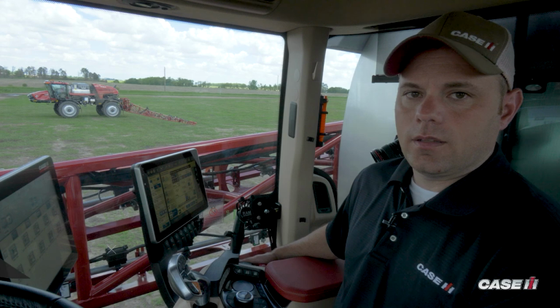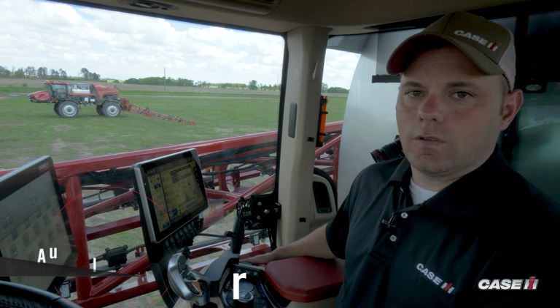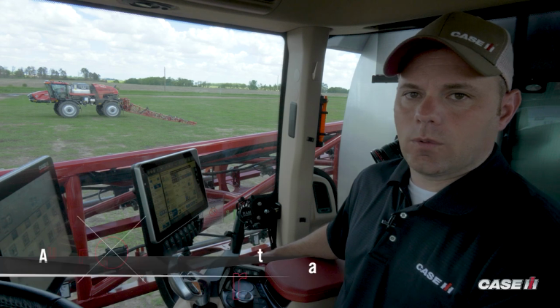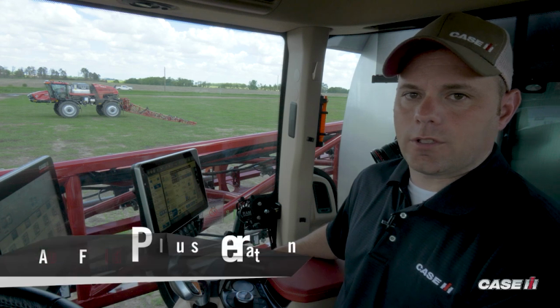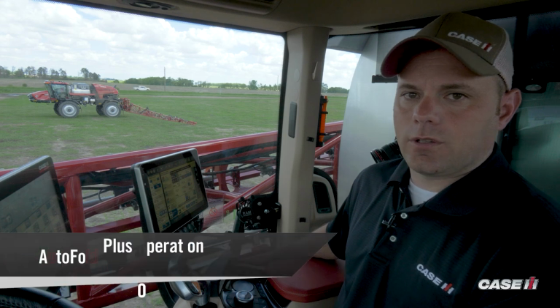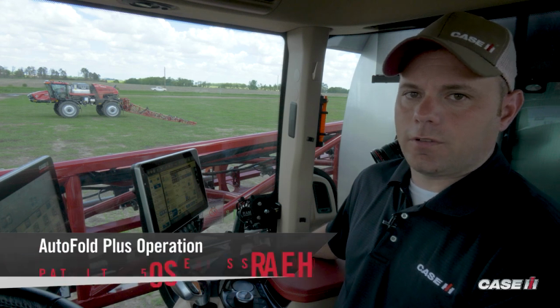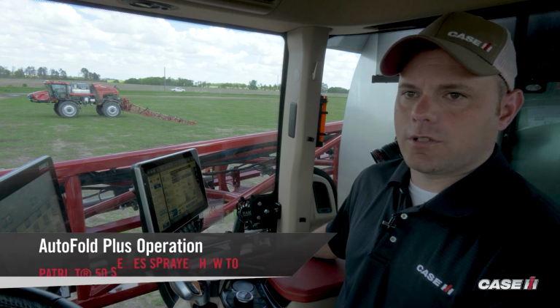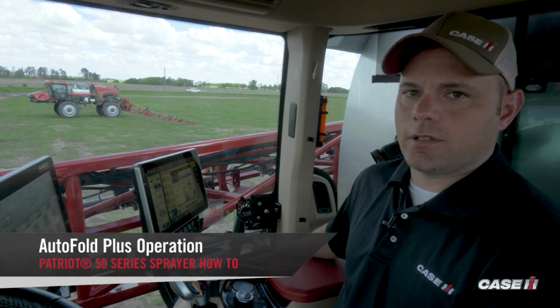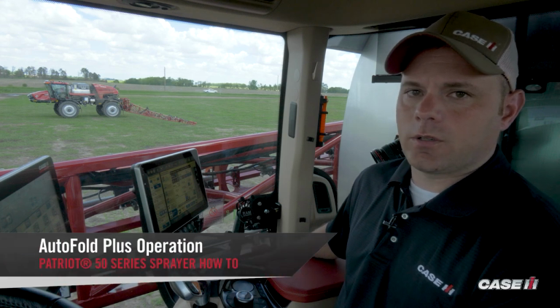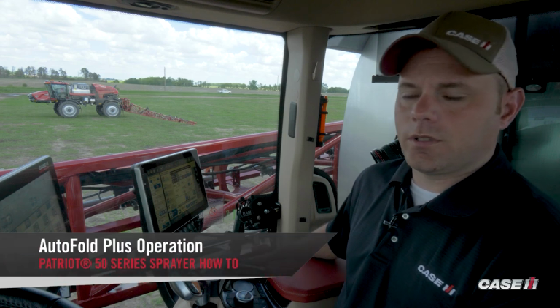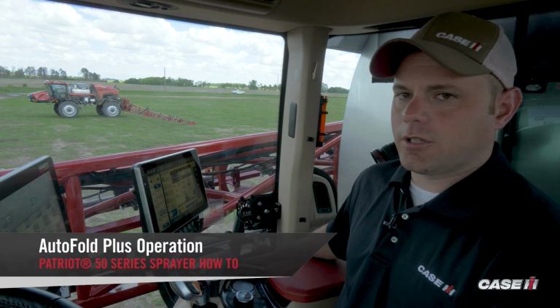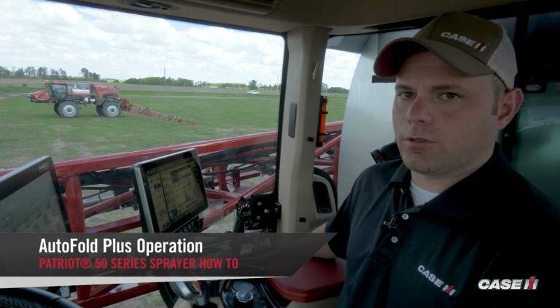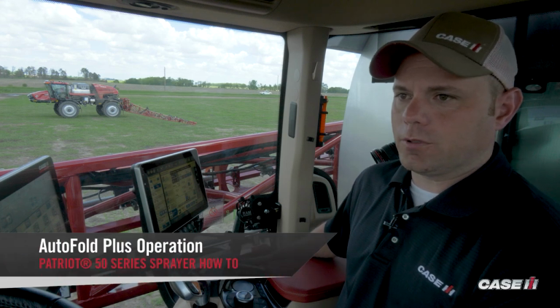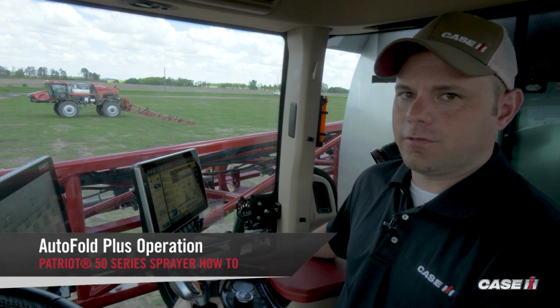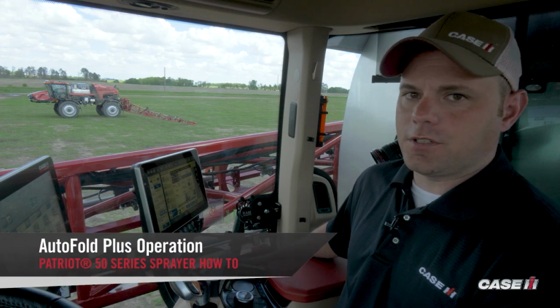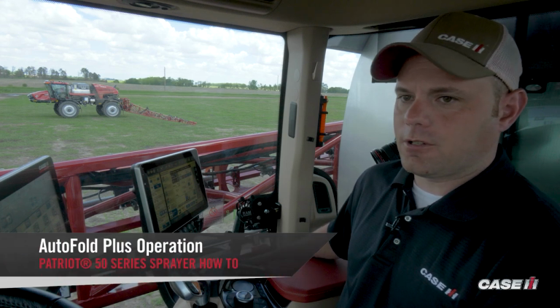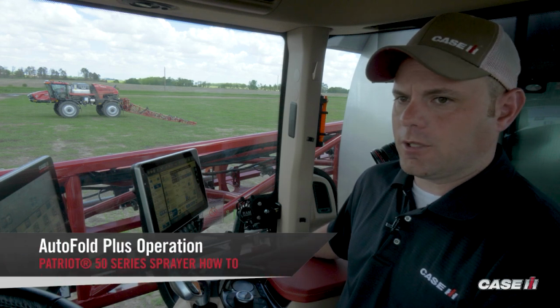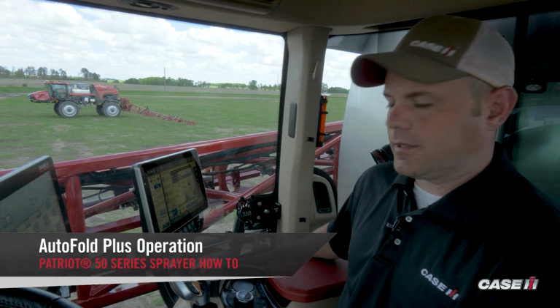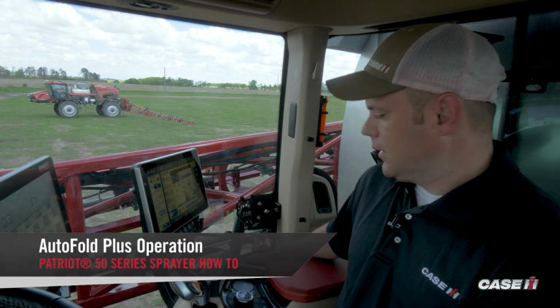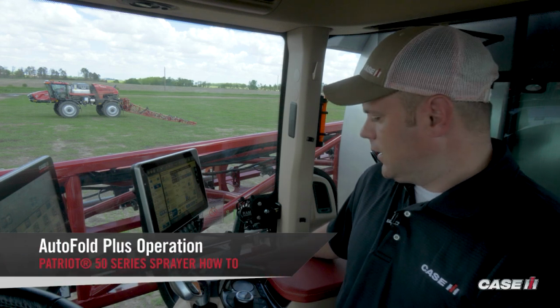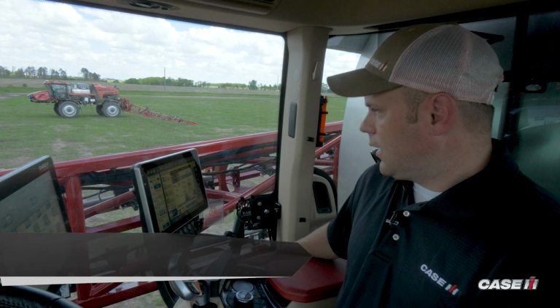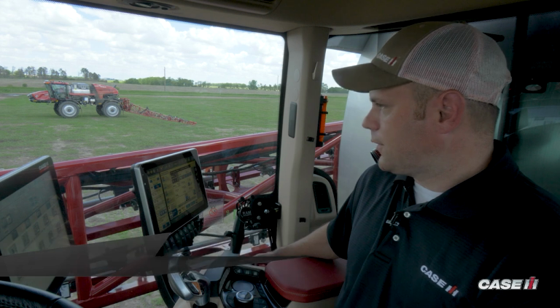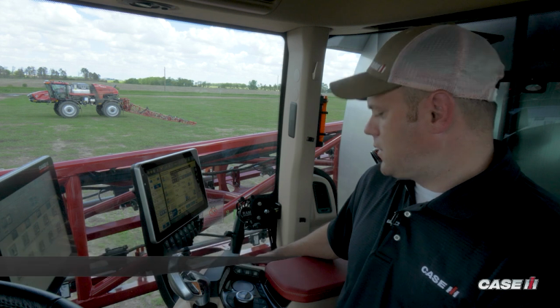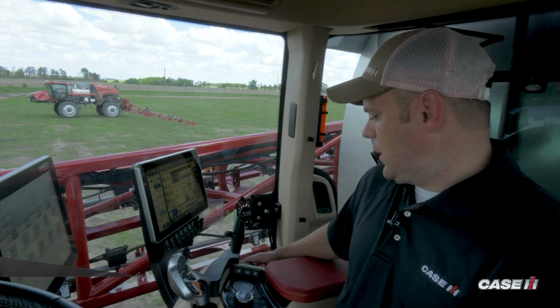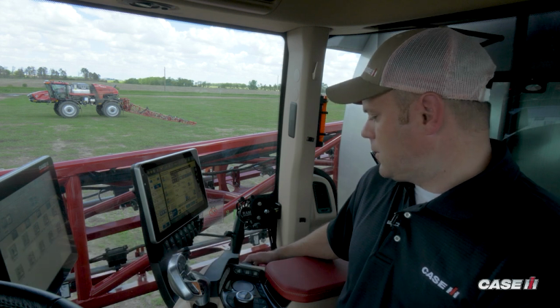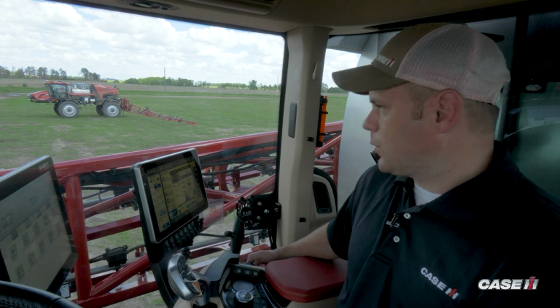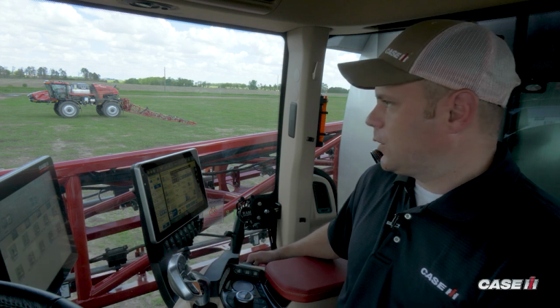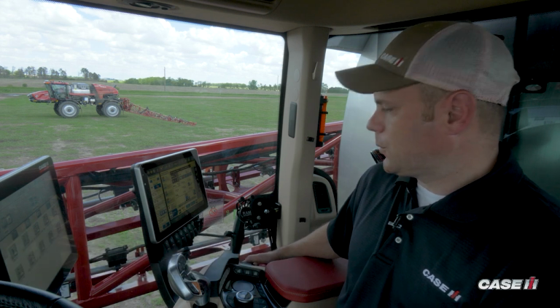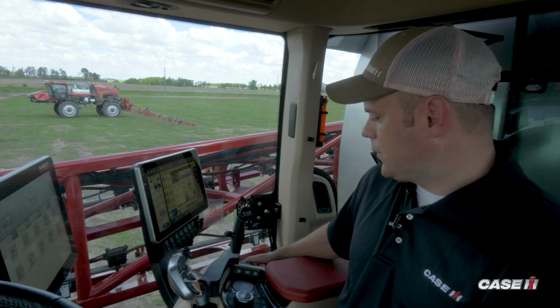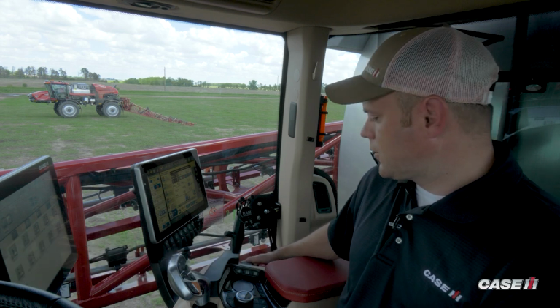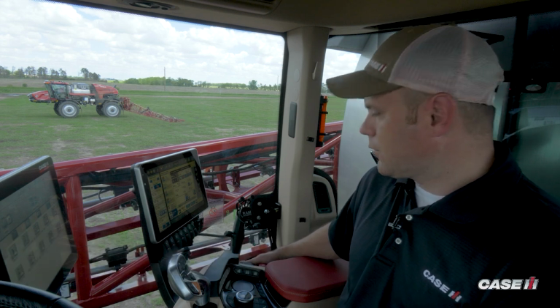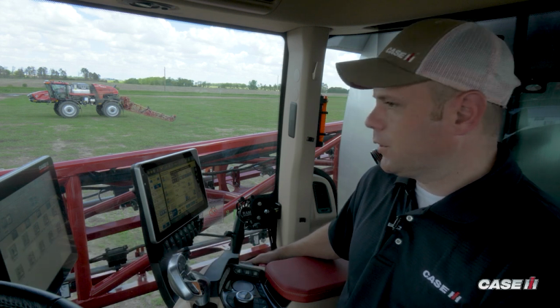In this video, we're going to show you the one-touch autofold feature on the 50 Series Patriot. All 50 Series Patriots will be equipped with one-touch autofold.